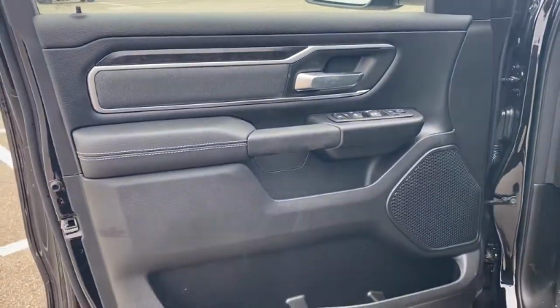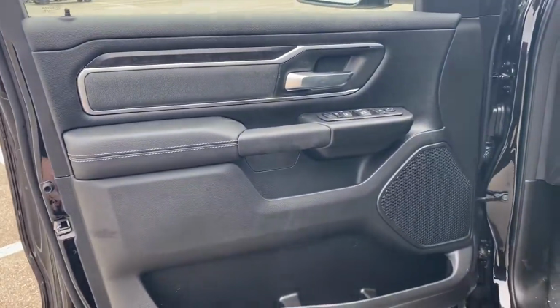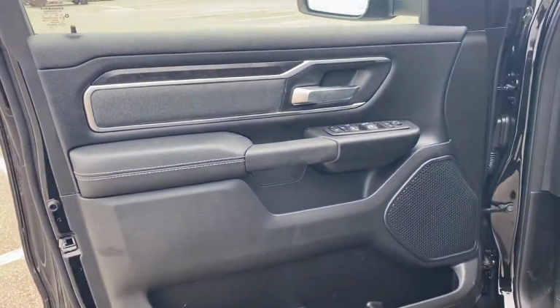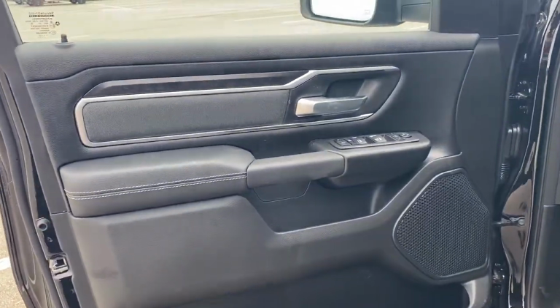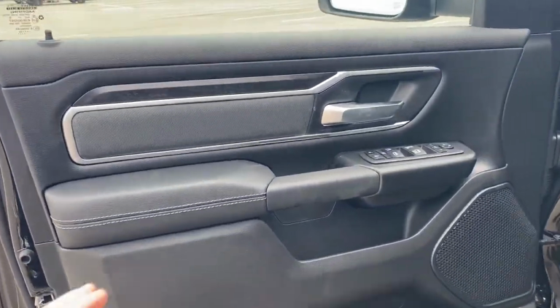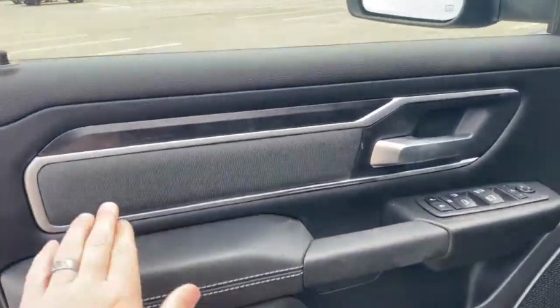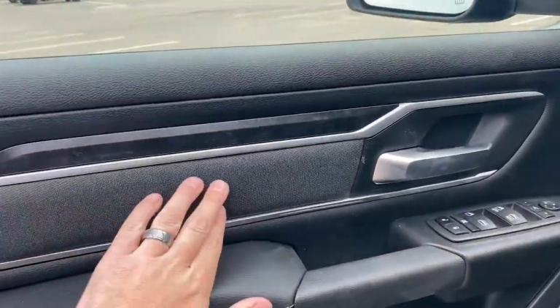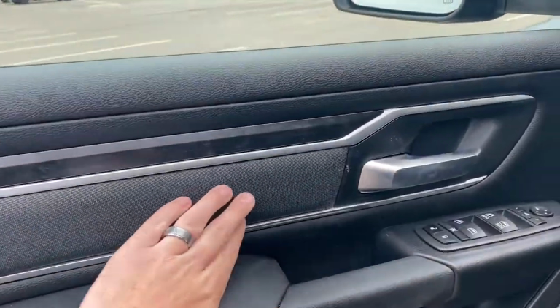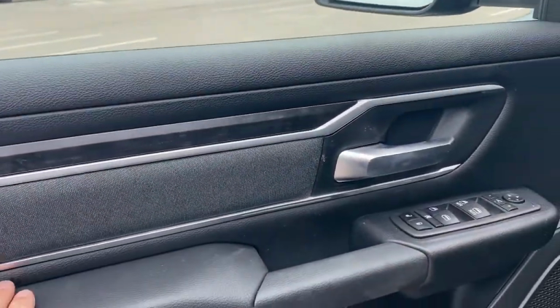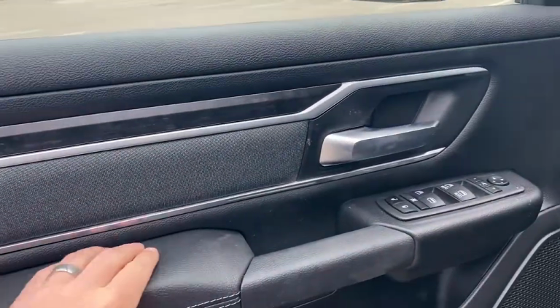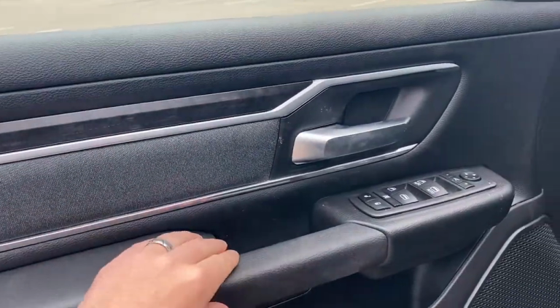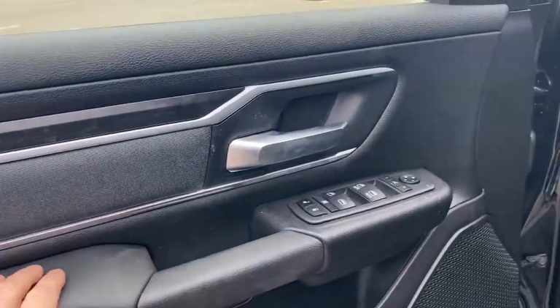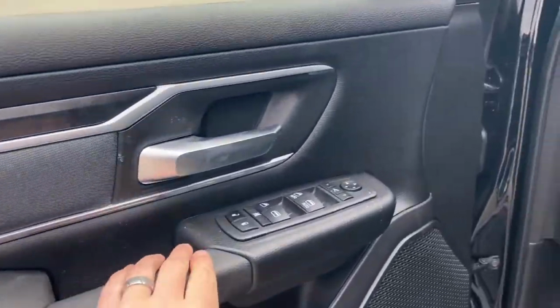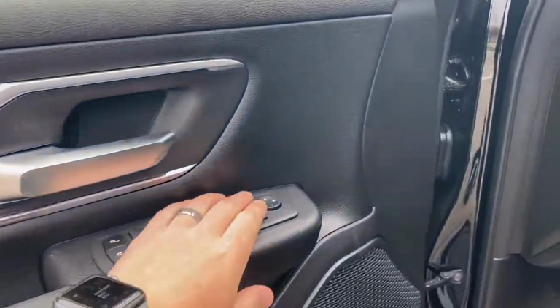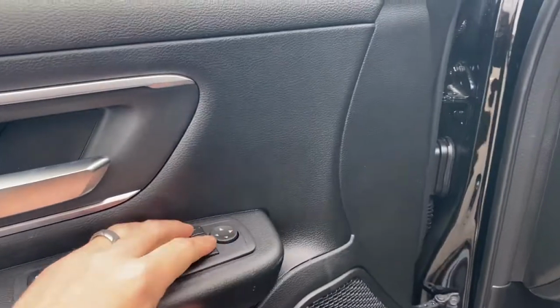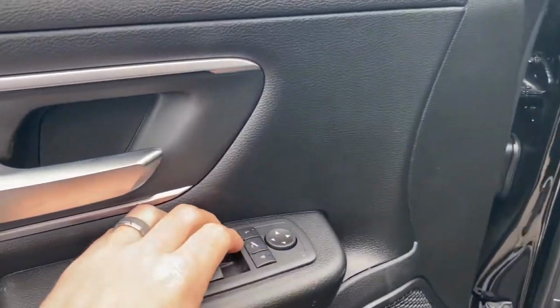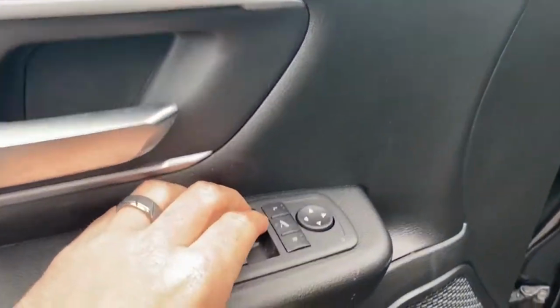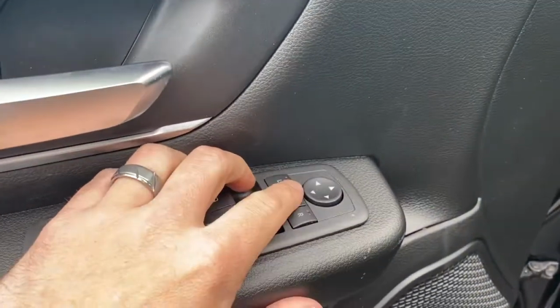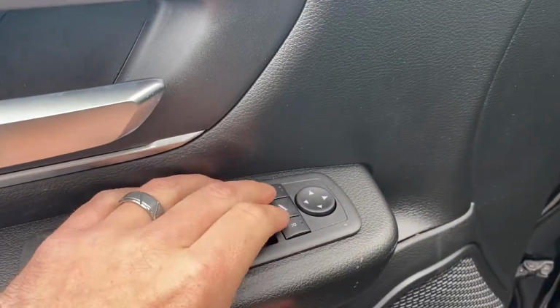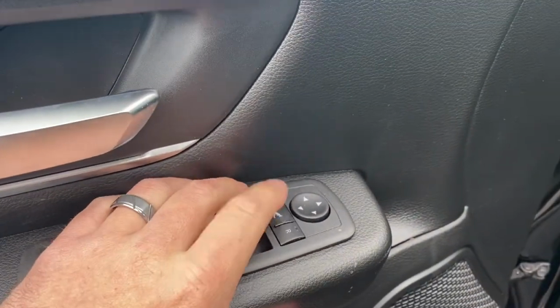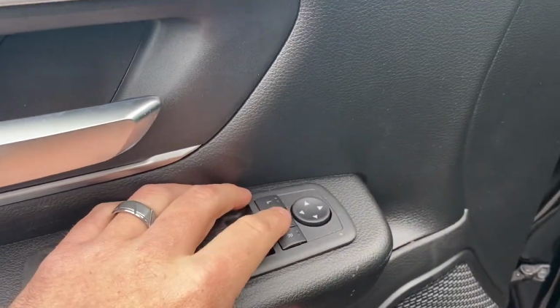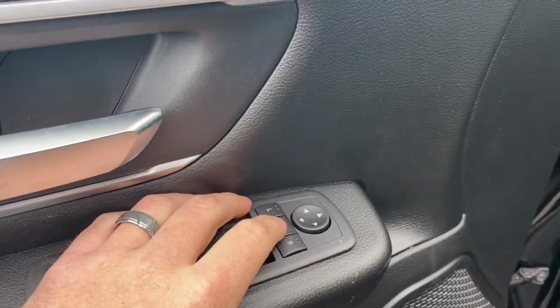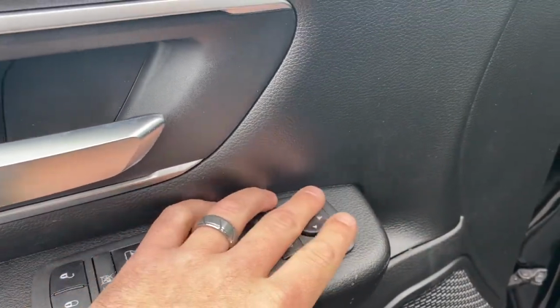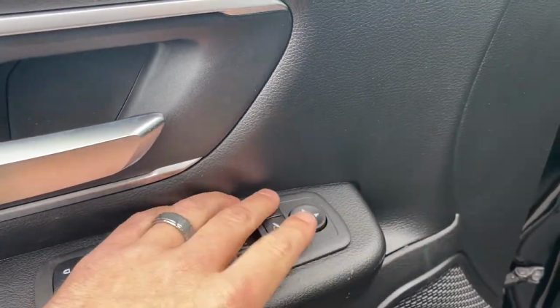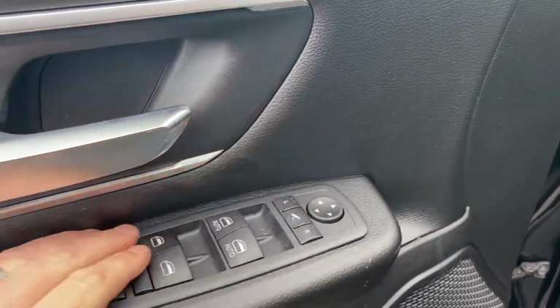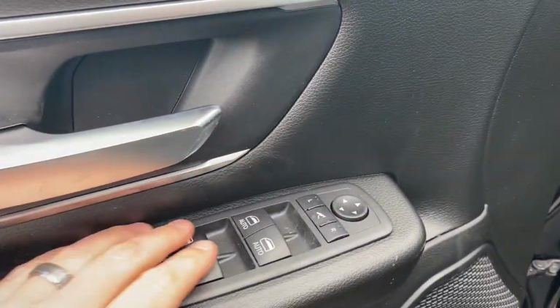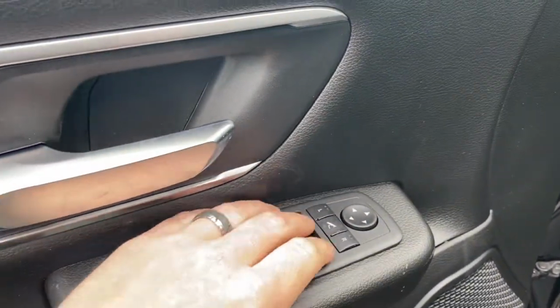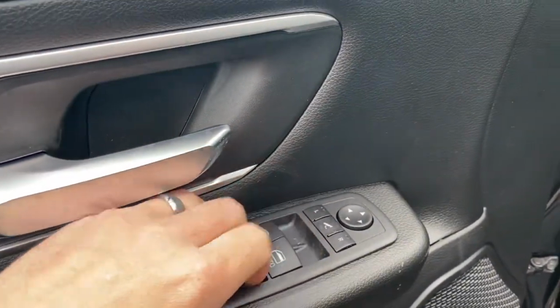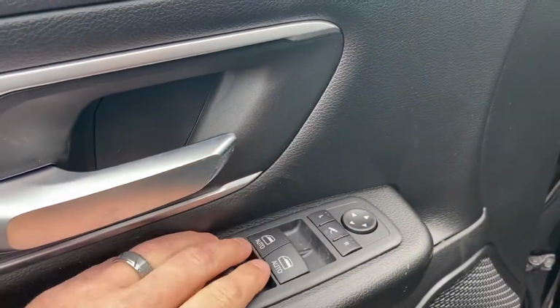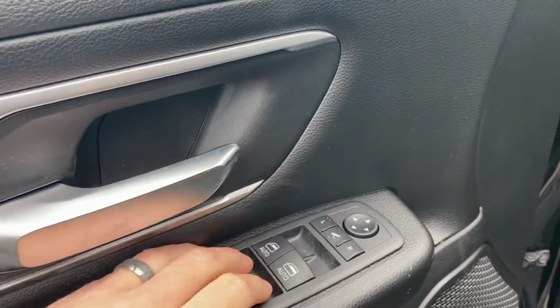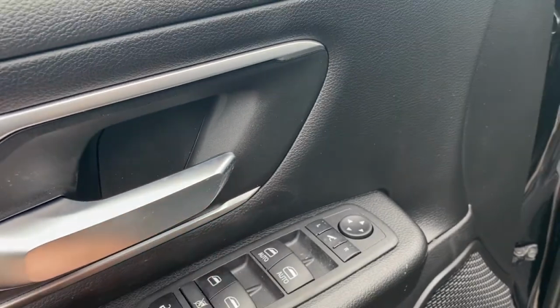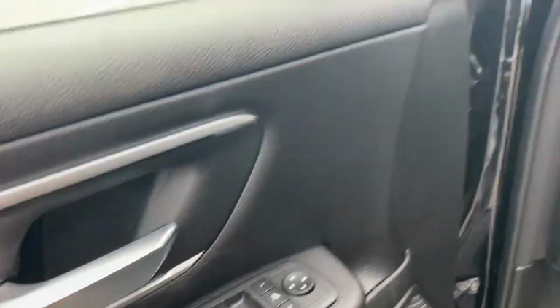Nice looking interior. I've got gray trim here, black trim. Got power folding mirrors. Here's our power windows, power locks, and whatnot.